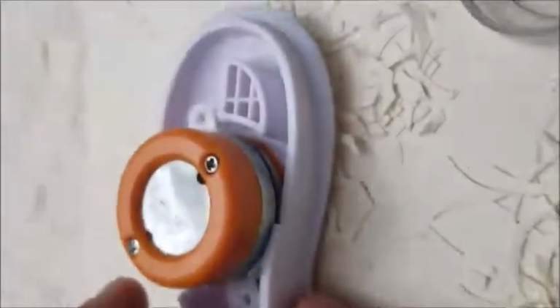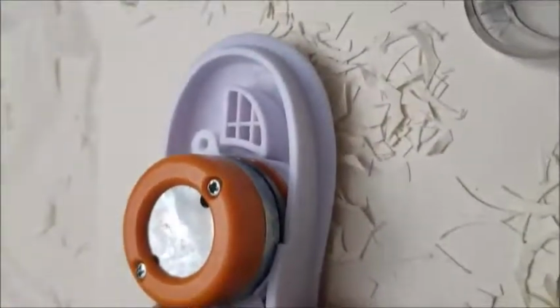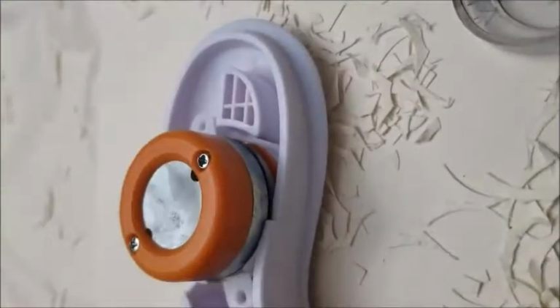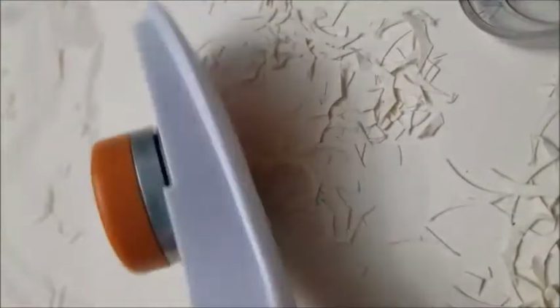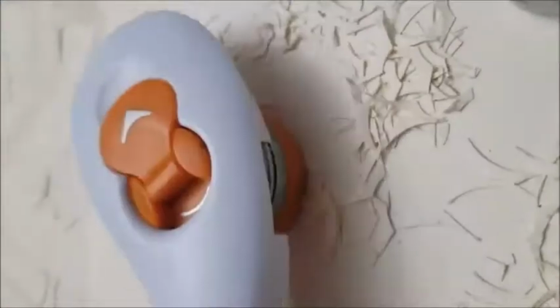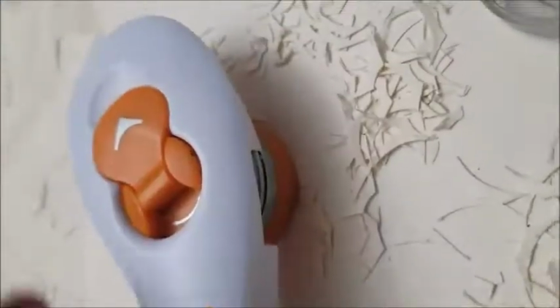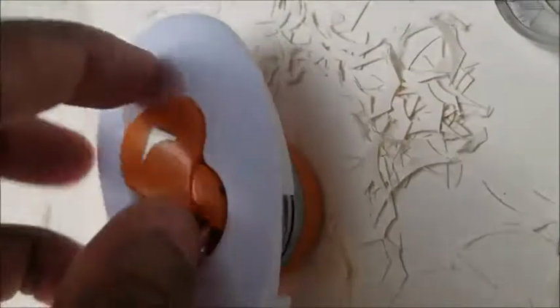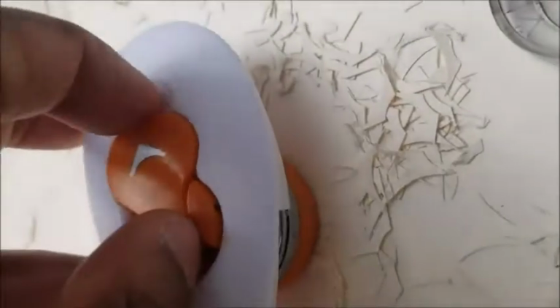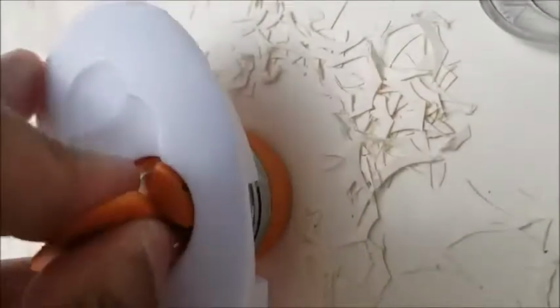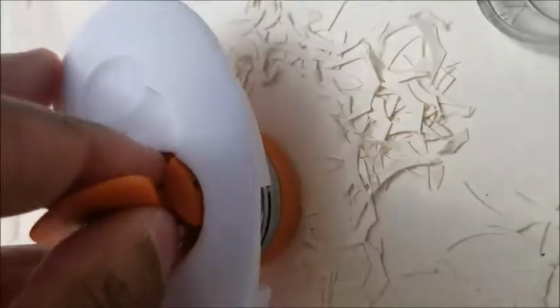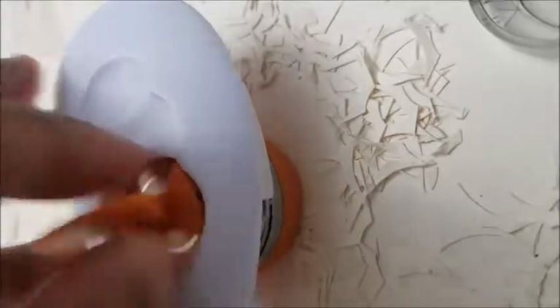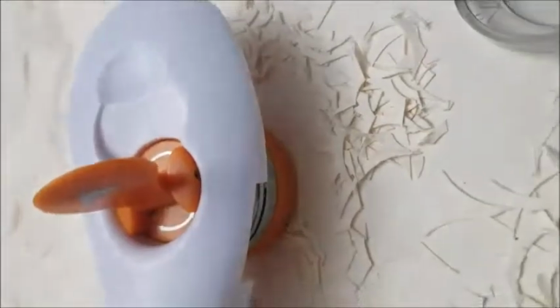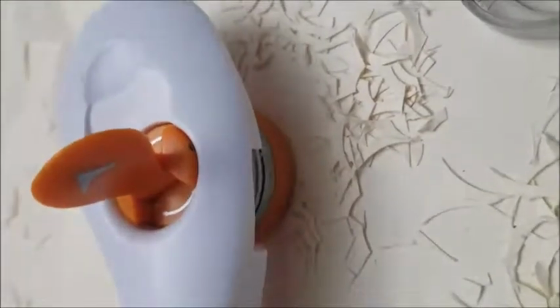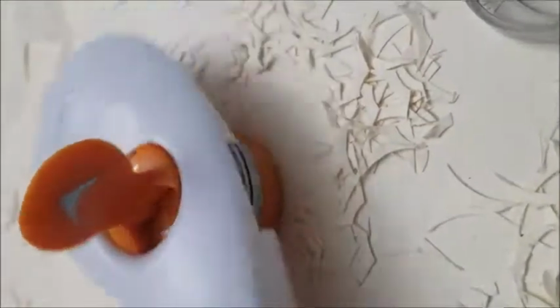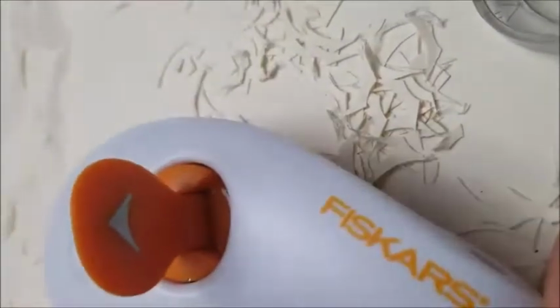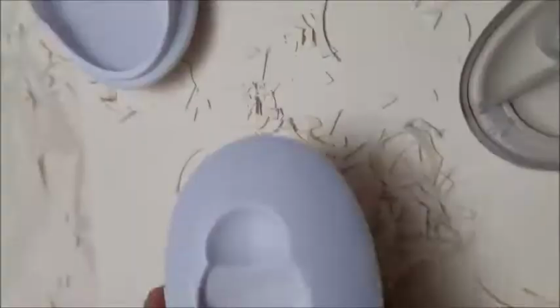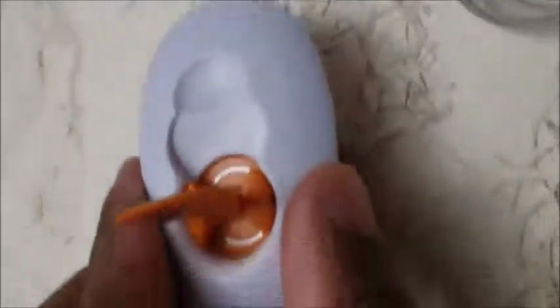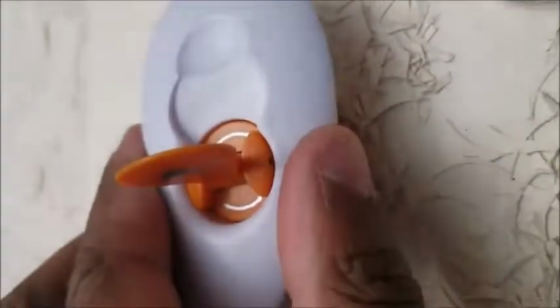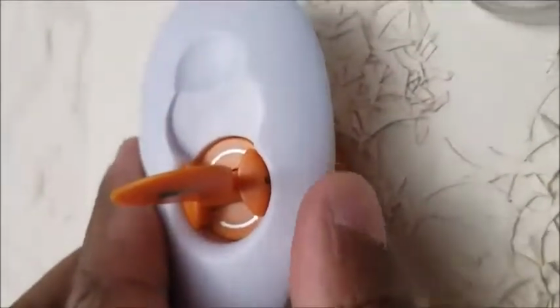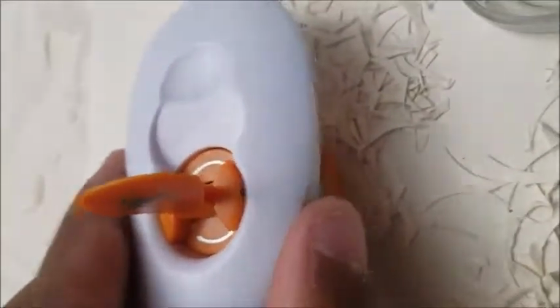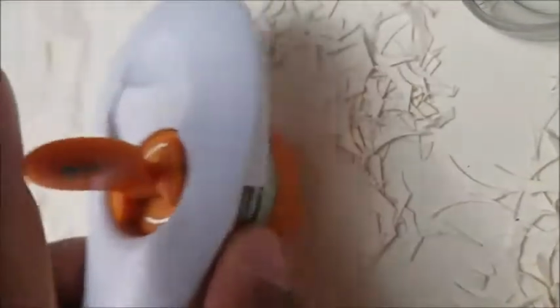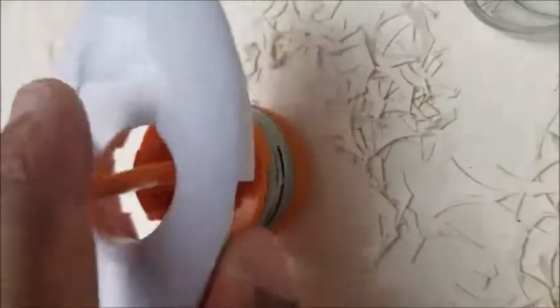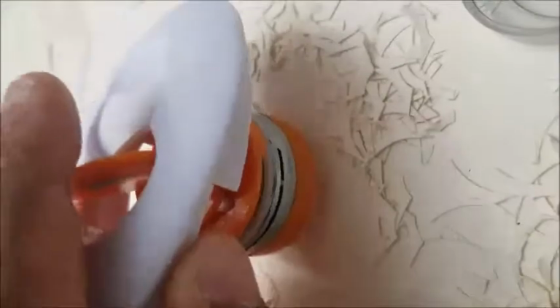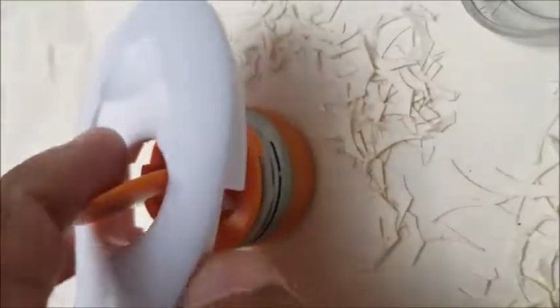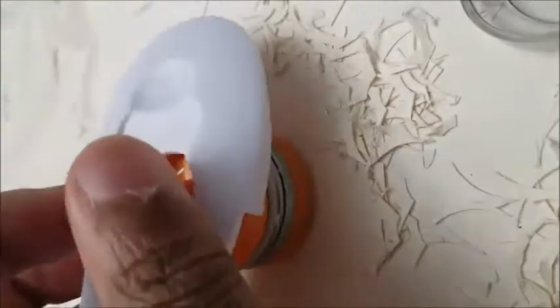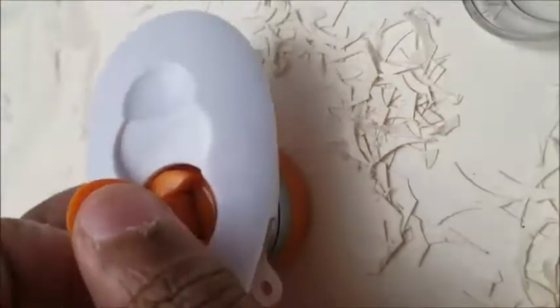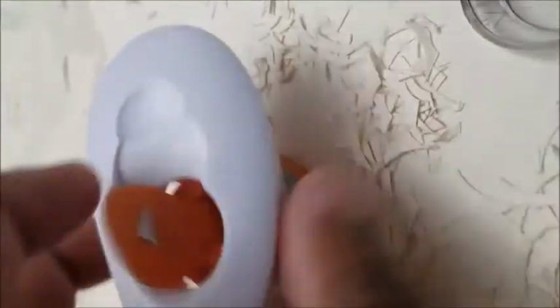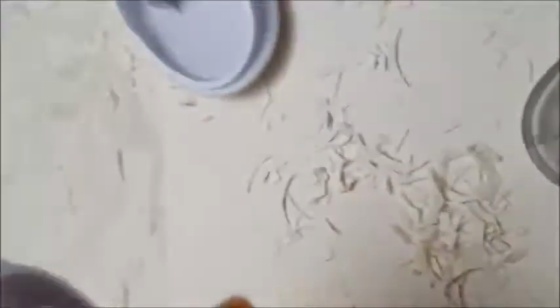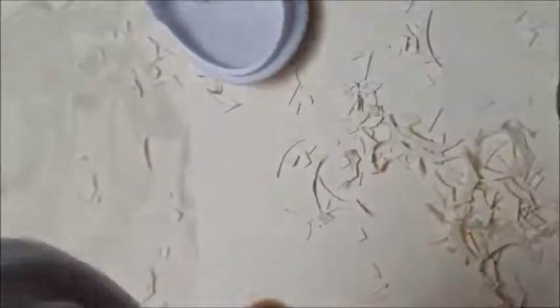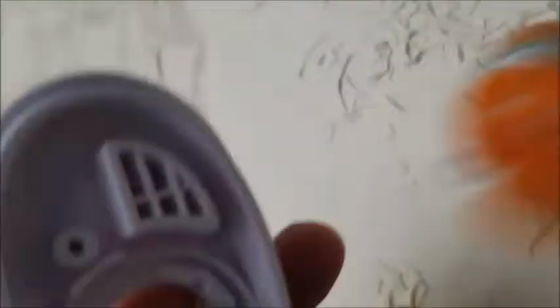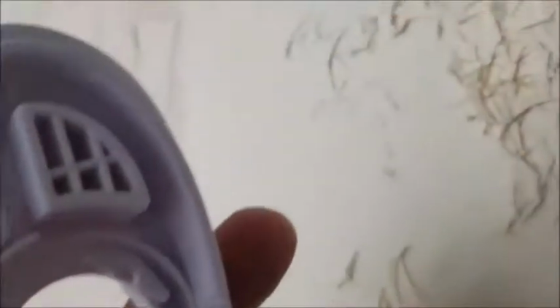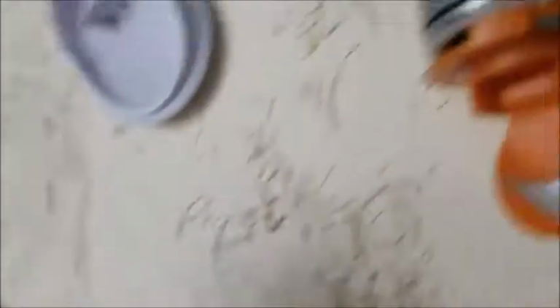Flip over the unit and pull up the maneuver like that. Afterwards, you can push and turn and this portion will come out.